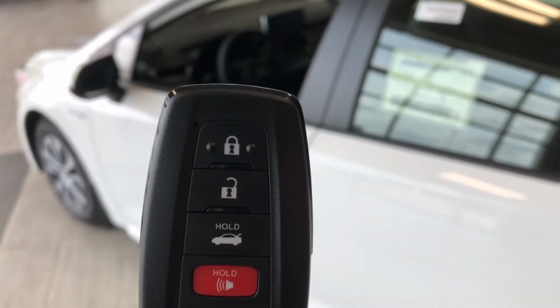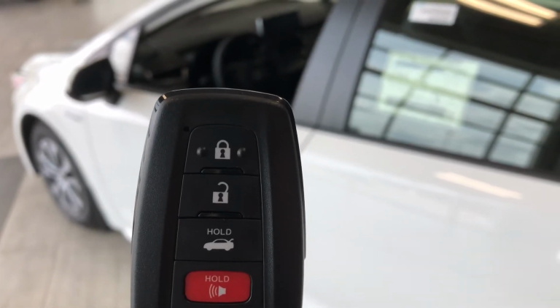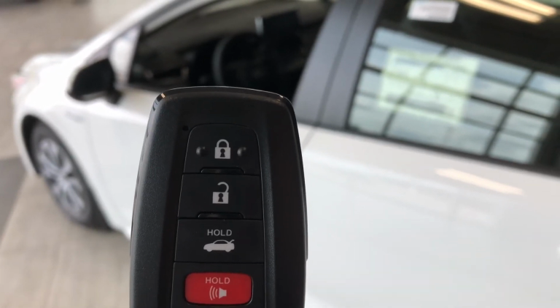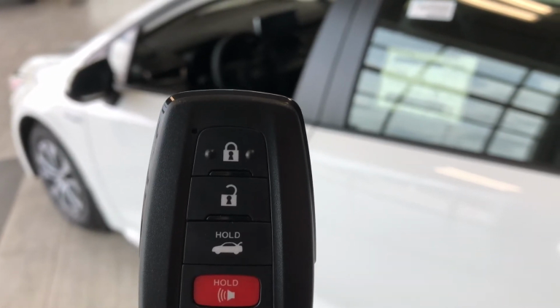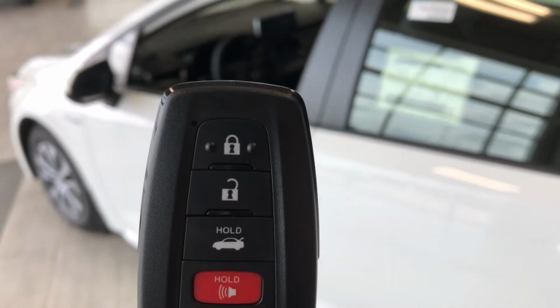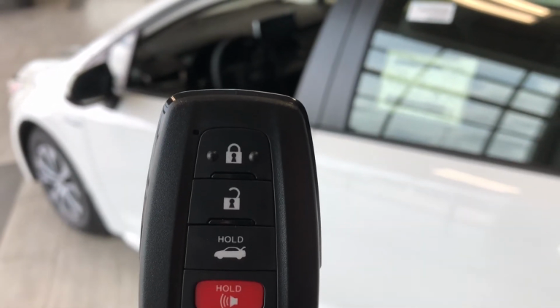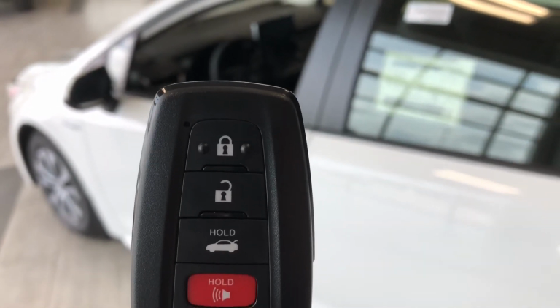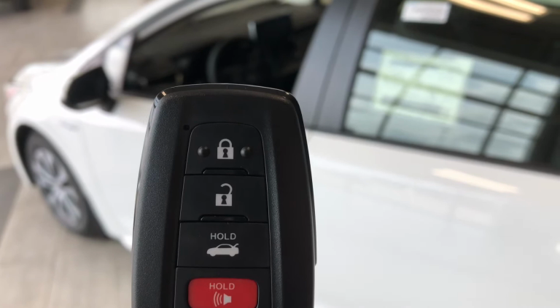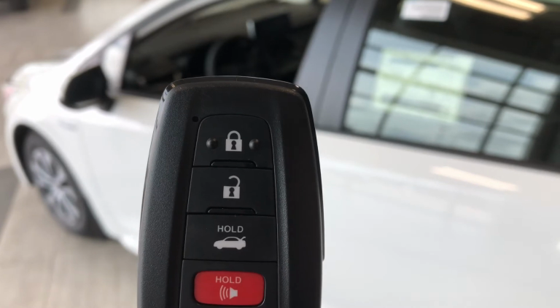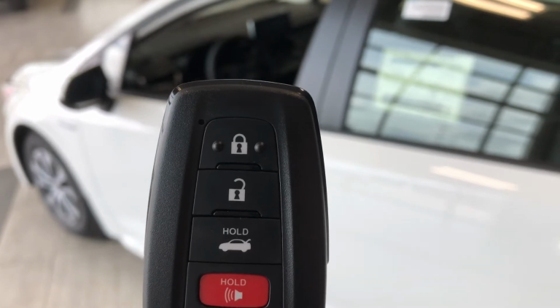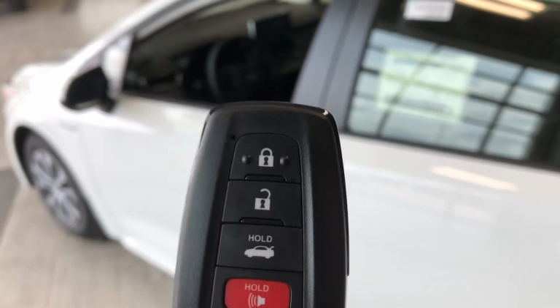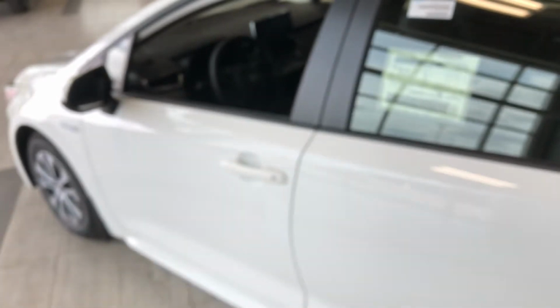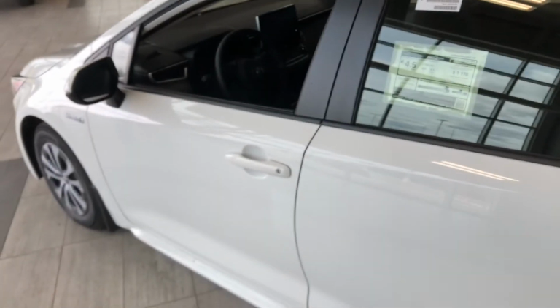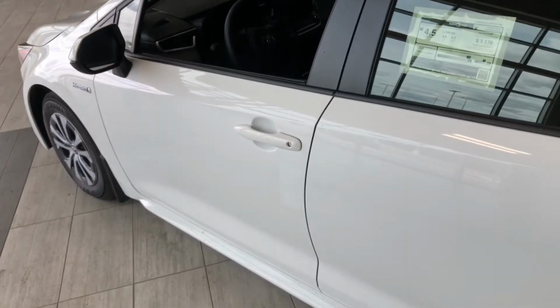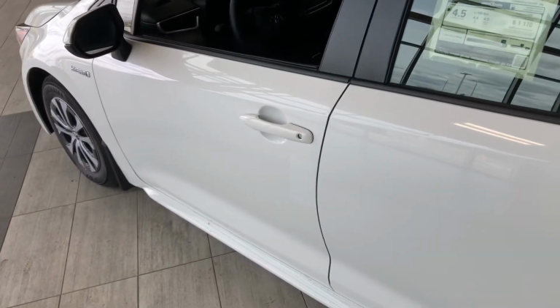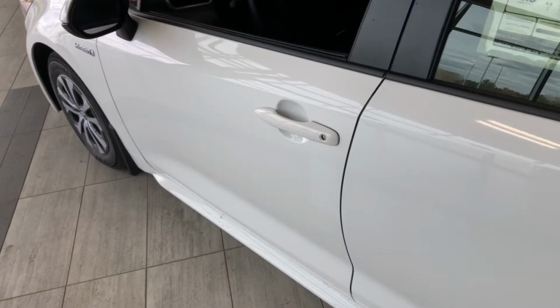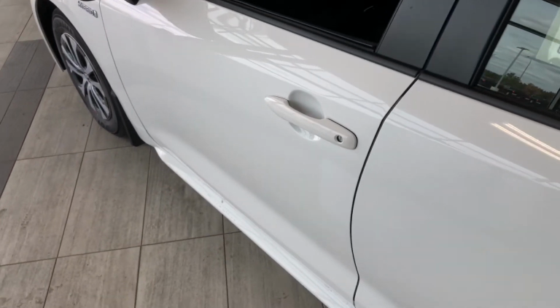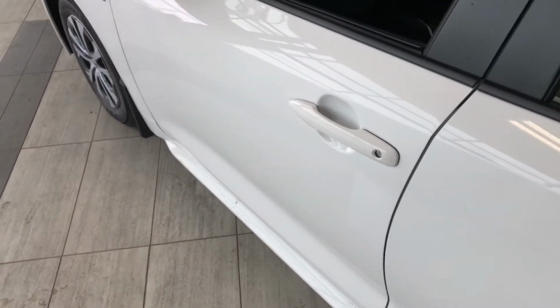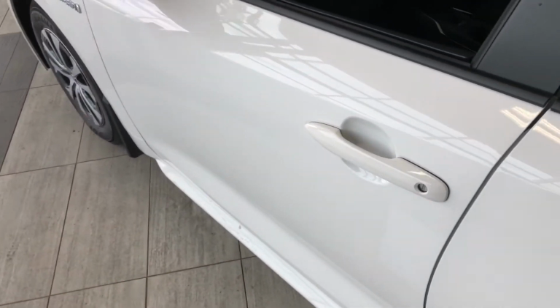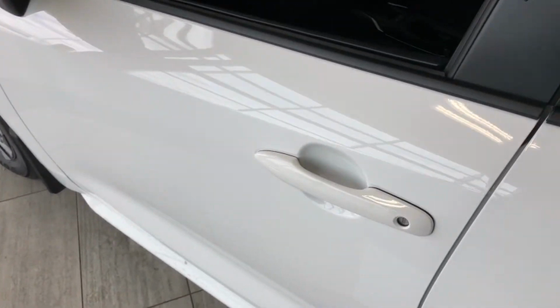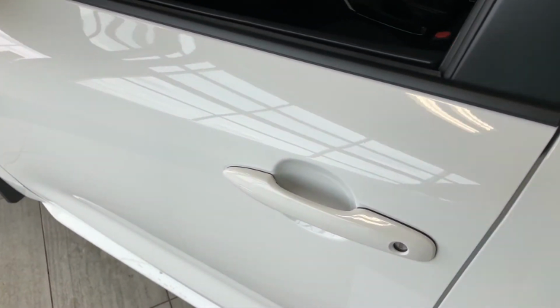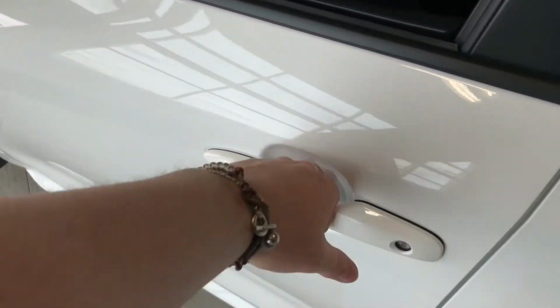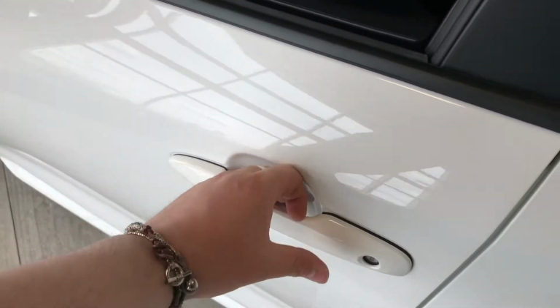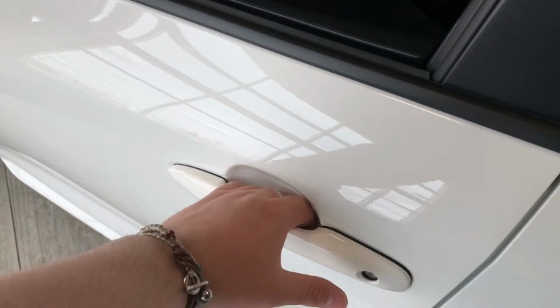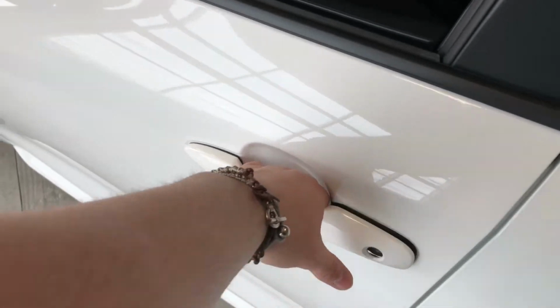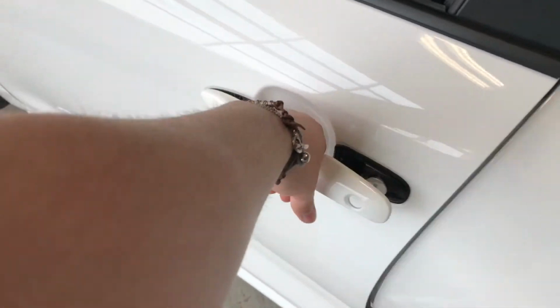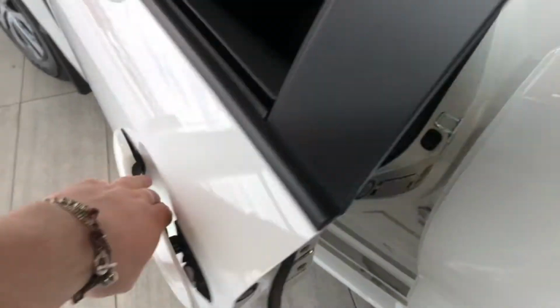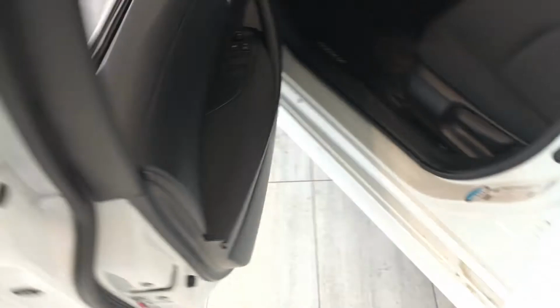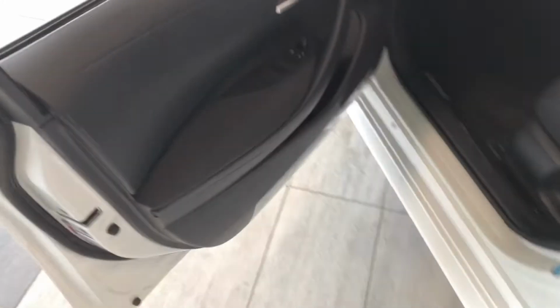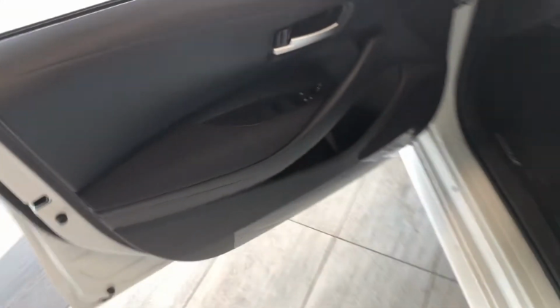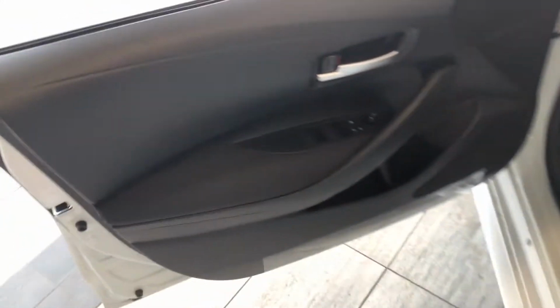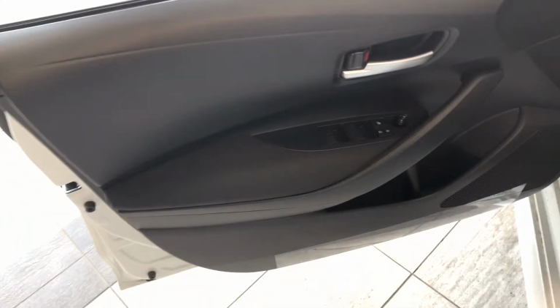Helping us inside, we've got our key fob here. It's got our lock and unlock button. There's our trunk release button which we'll get to in just a moment. This Corolla does have a smart key system, so if you've got your key fob in your pocket just put your hand right in there and the vehicle will unlock.